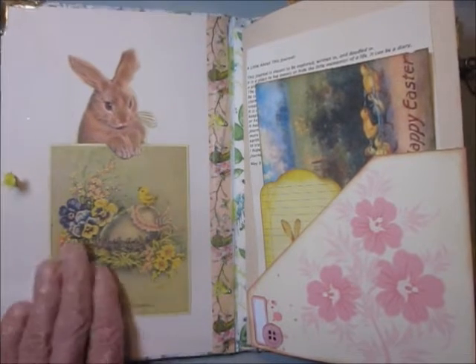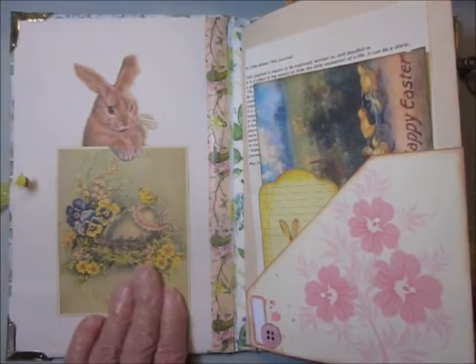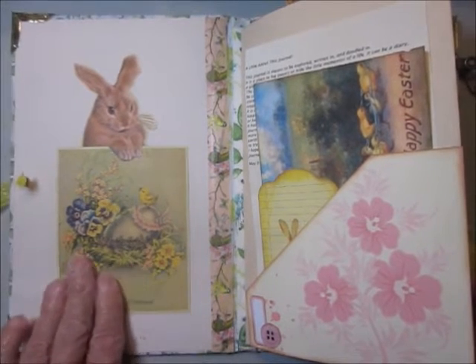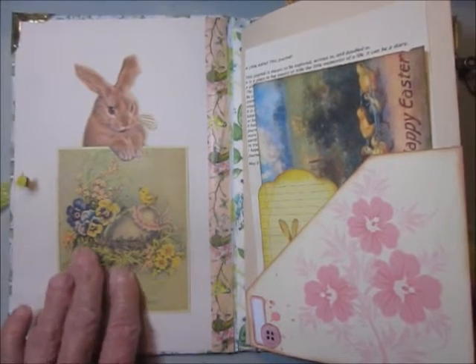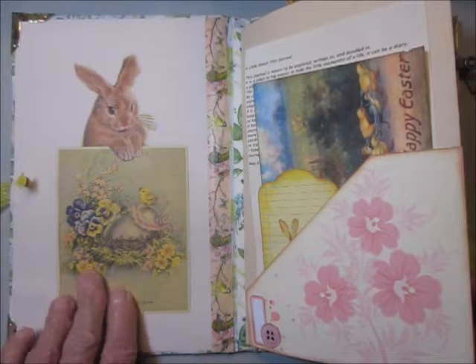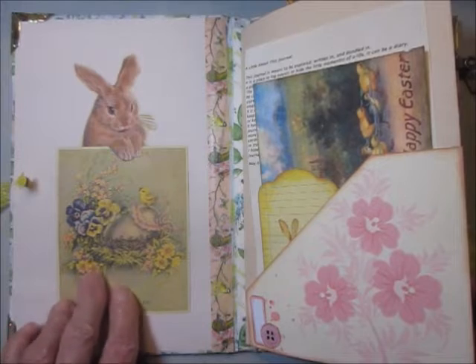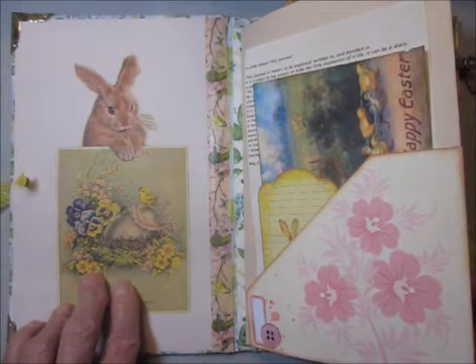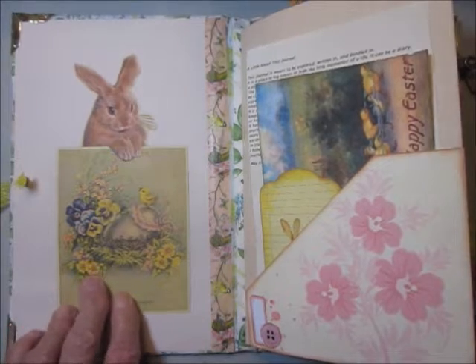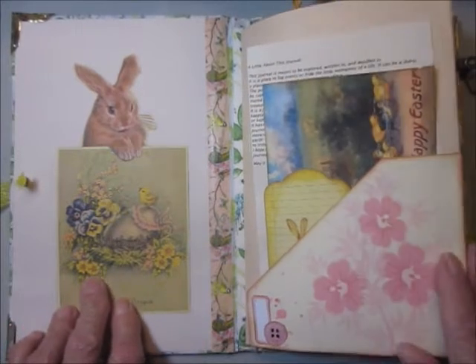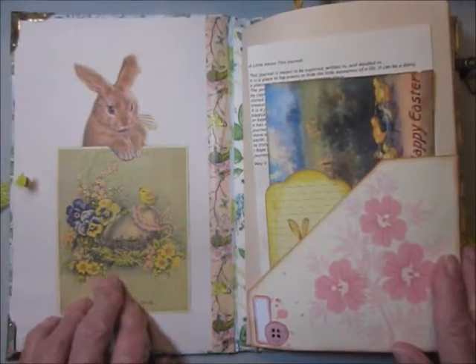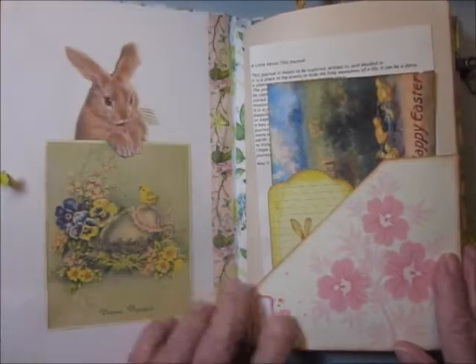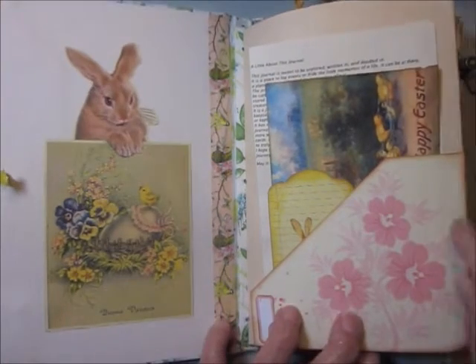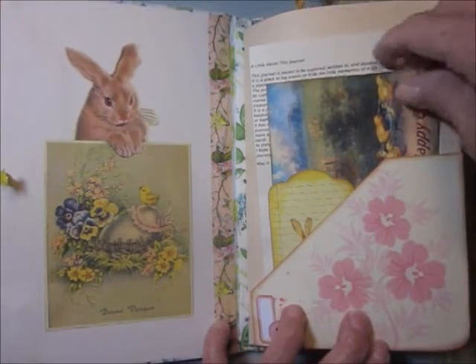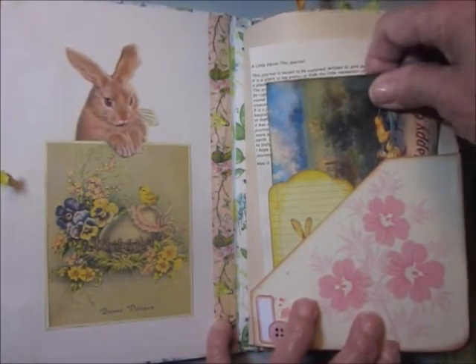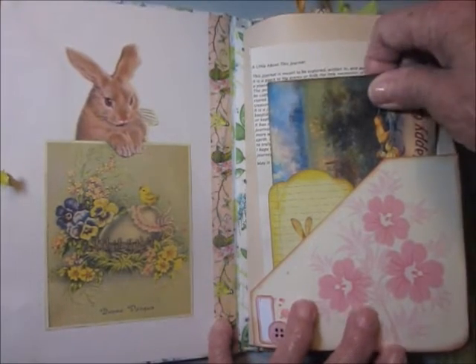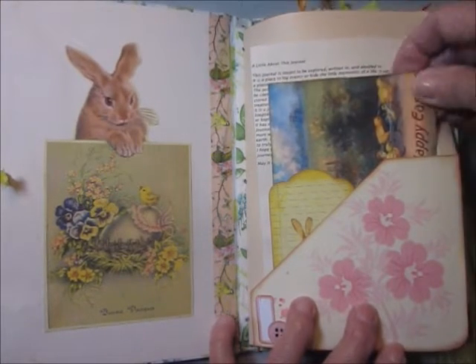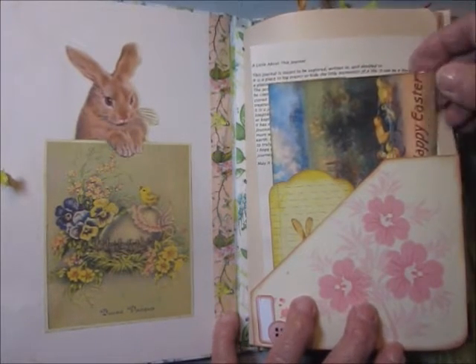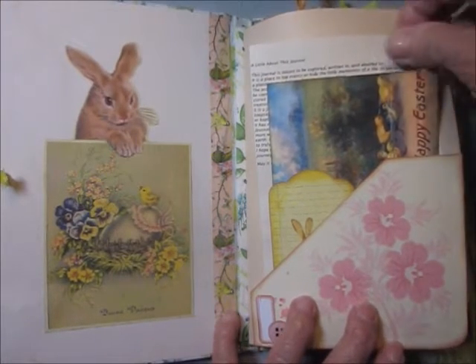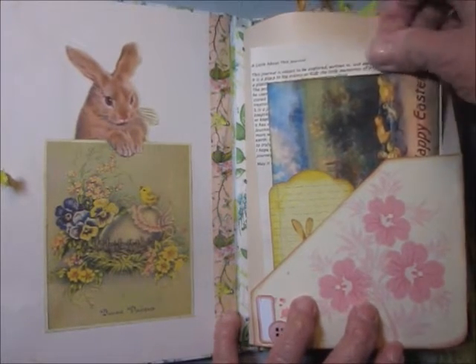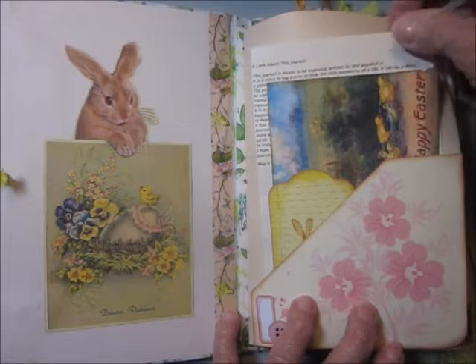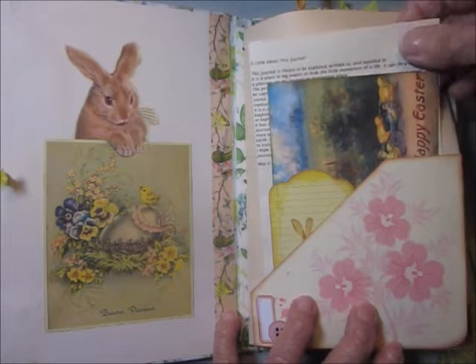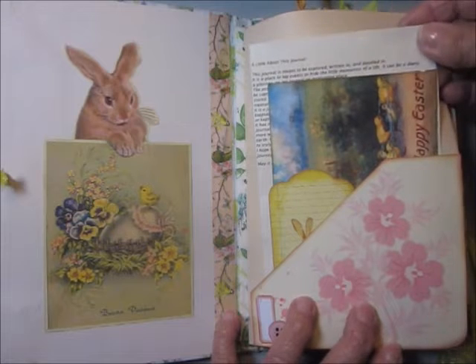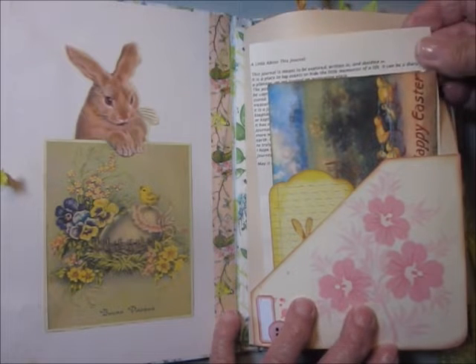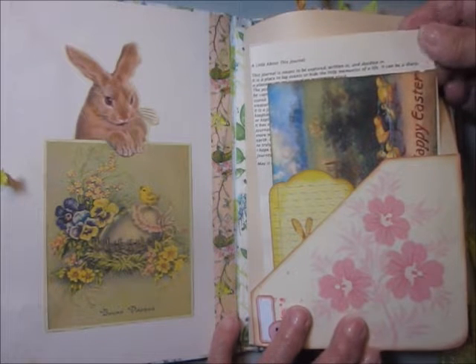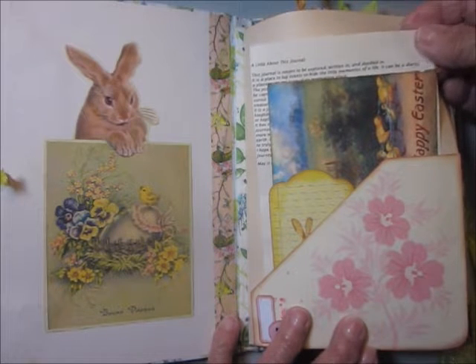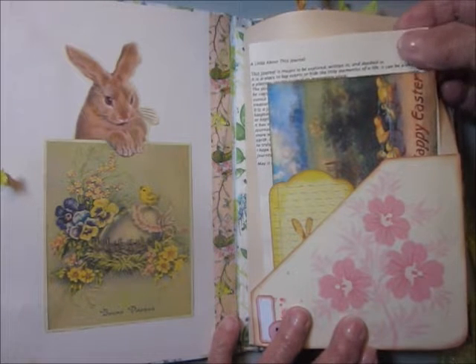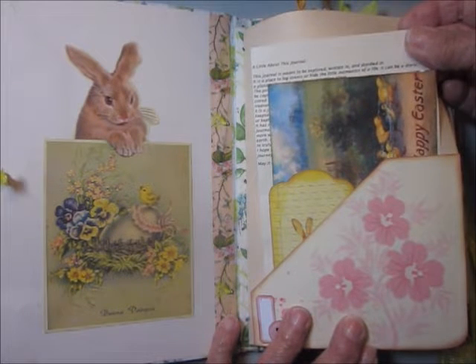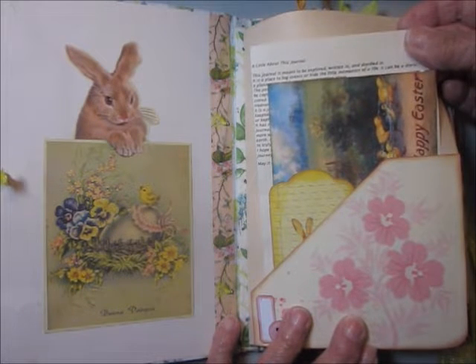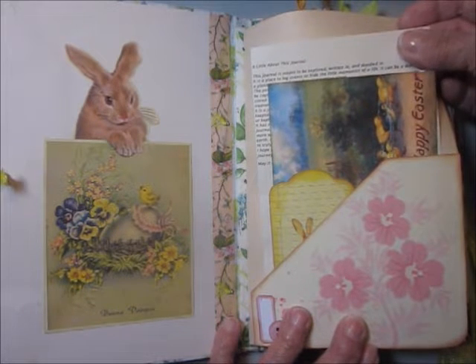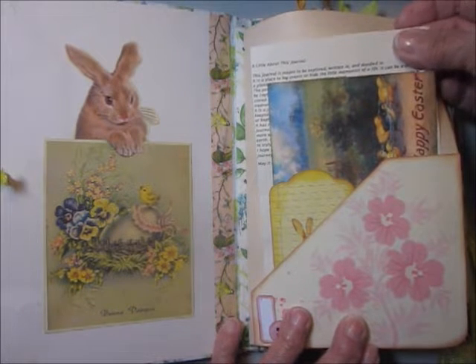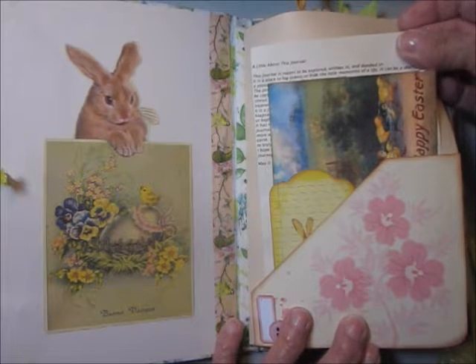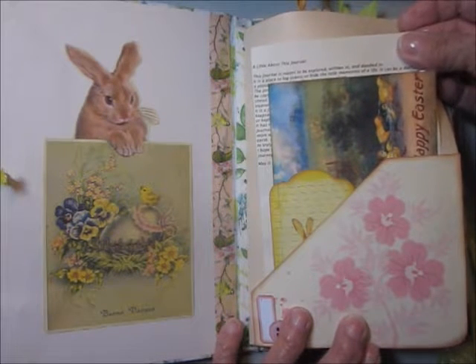I can't remember who I got that from right now, sorry about that. In here is a page that talks about the journal.